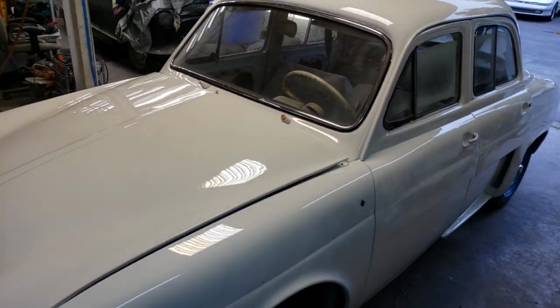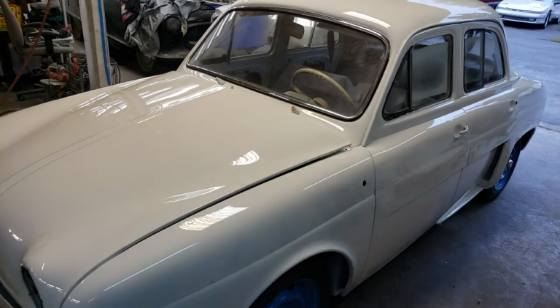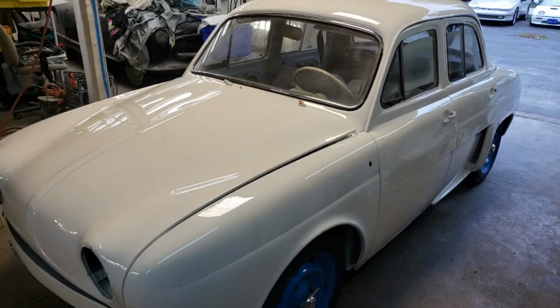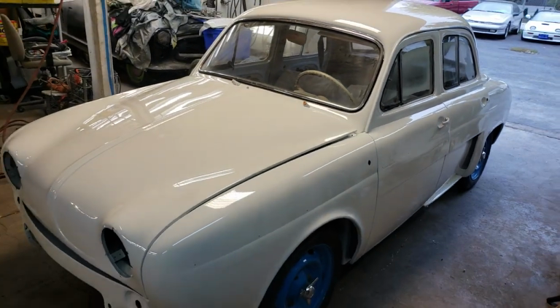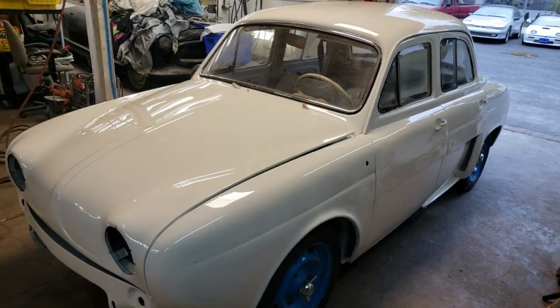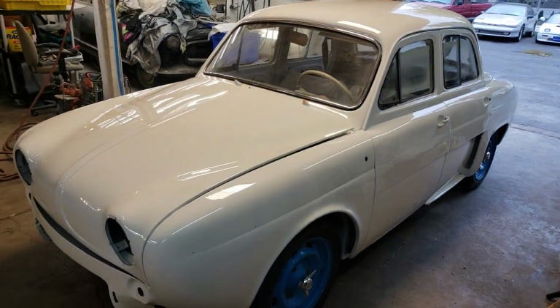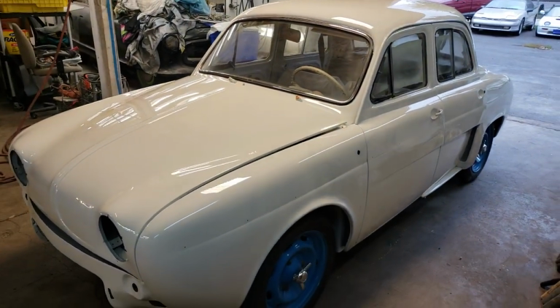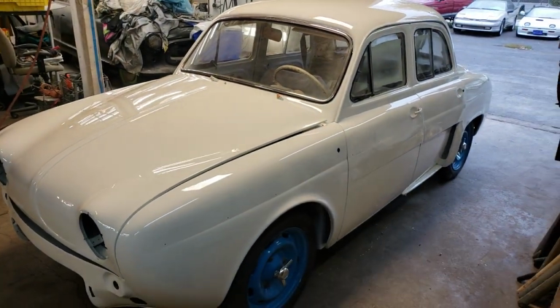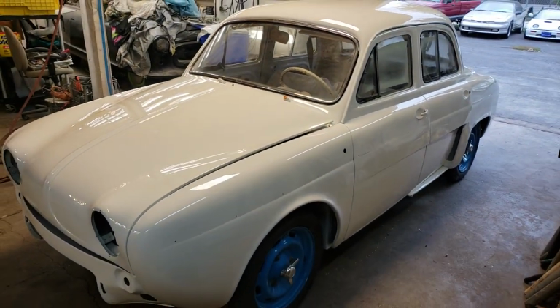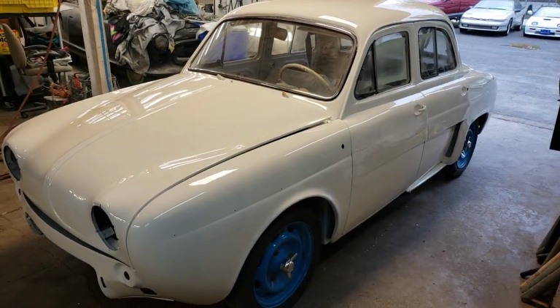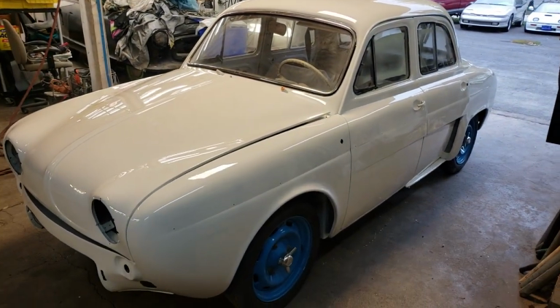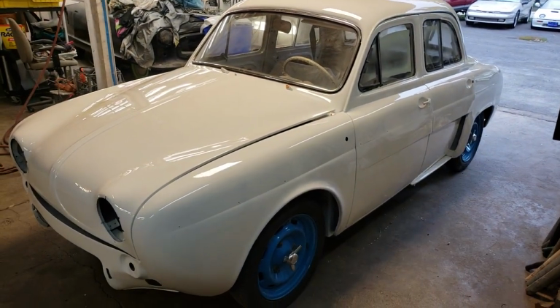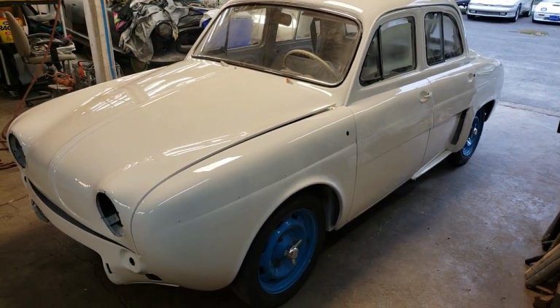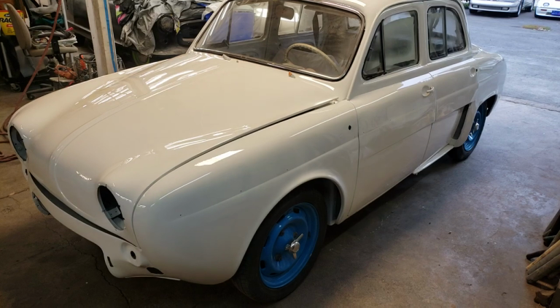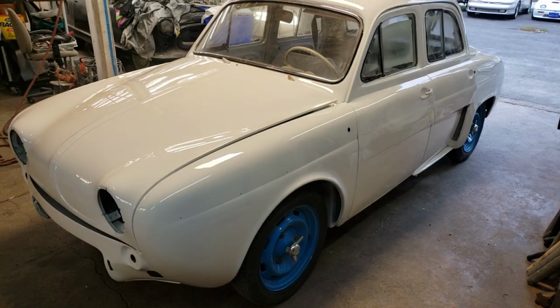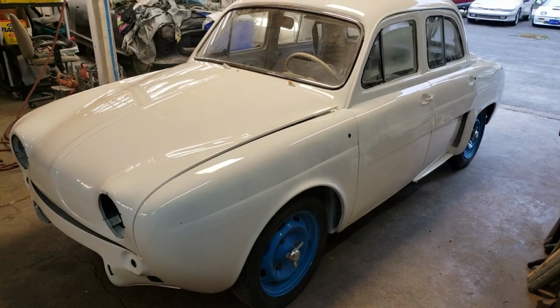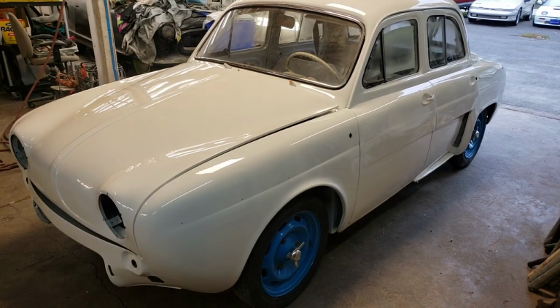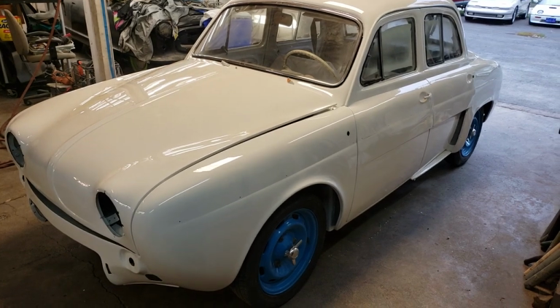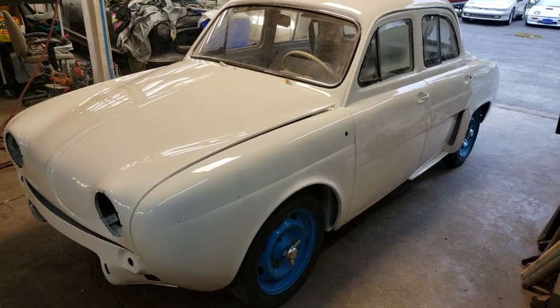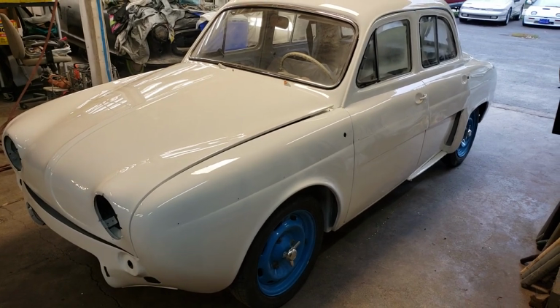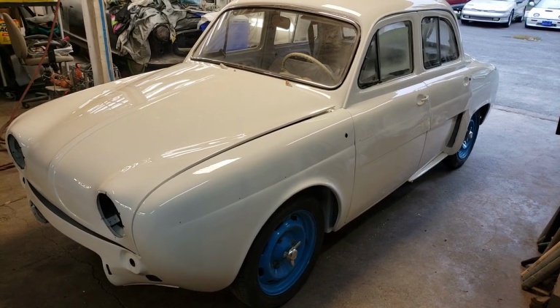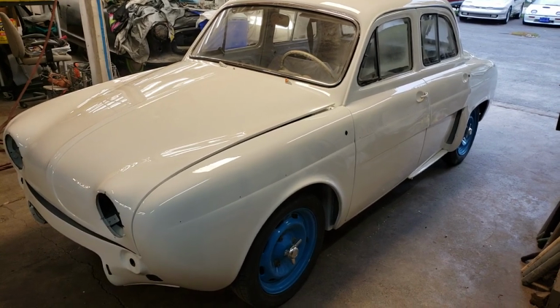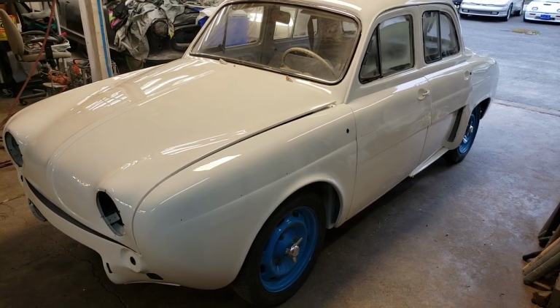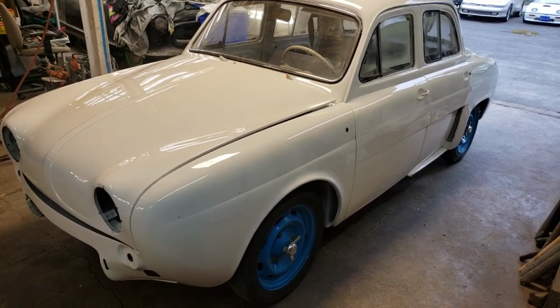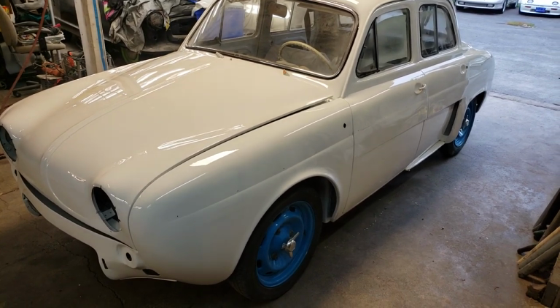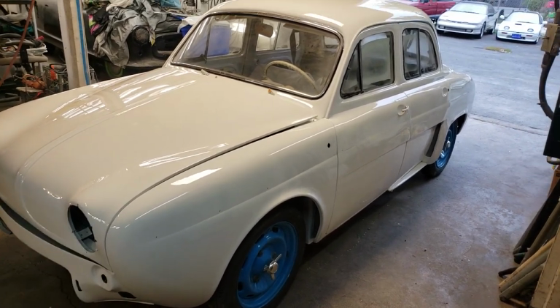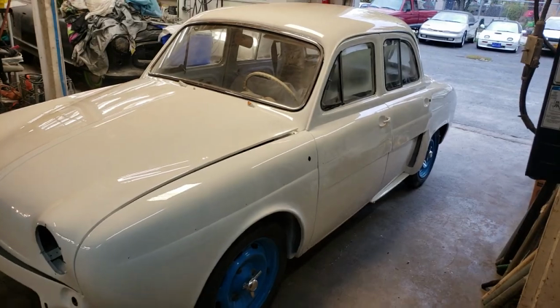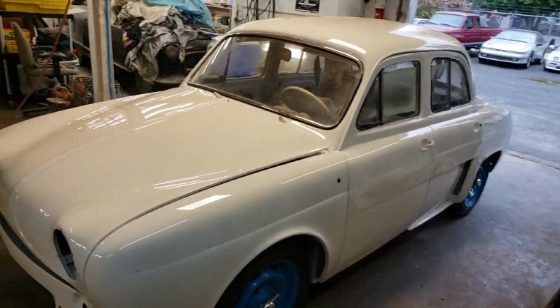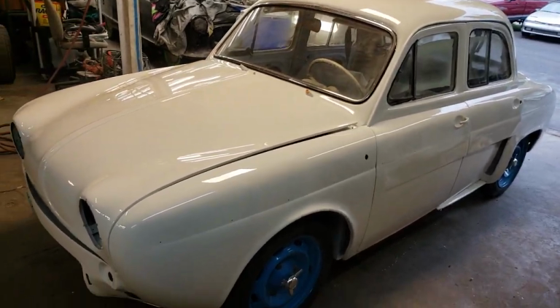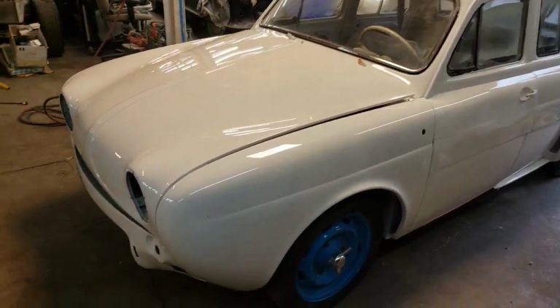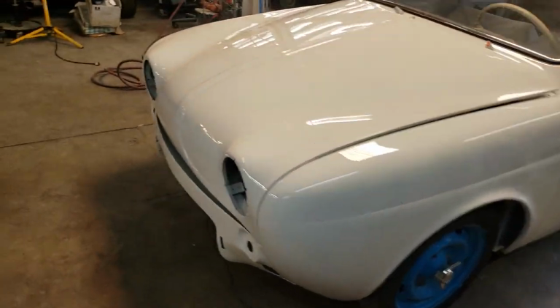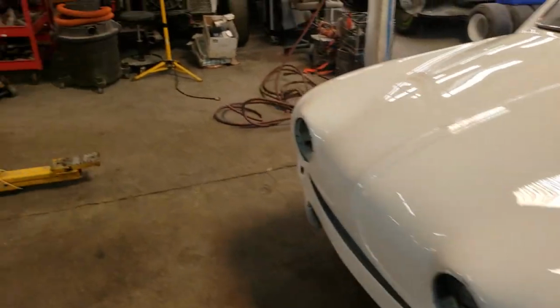It's no longer a rusted and dented Dauphine. It's not concours quality by any means, but it's pretty good — good enough, as you'd say. I'm gonna show you what I'm doing next.